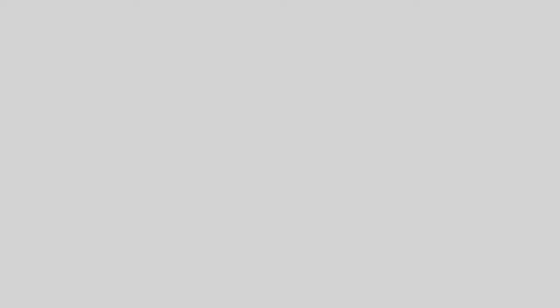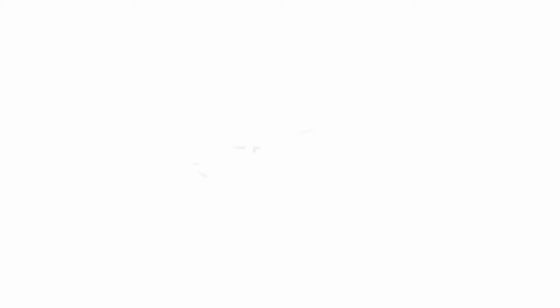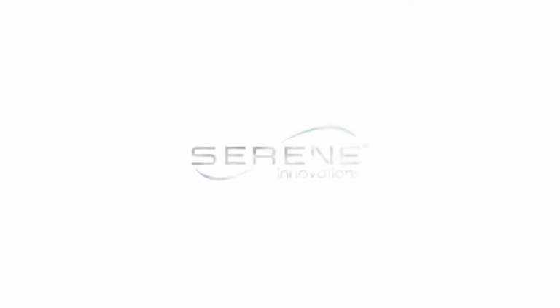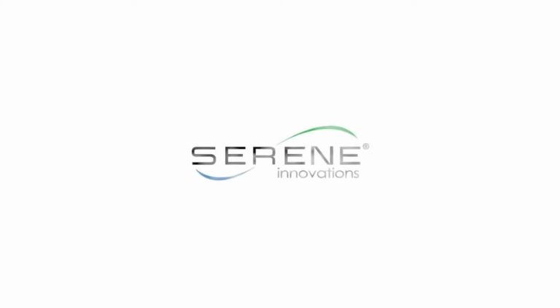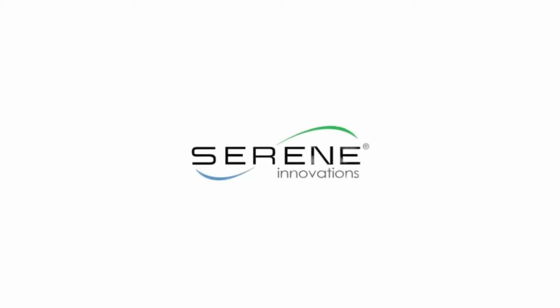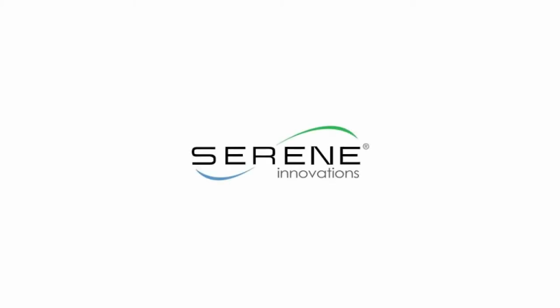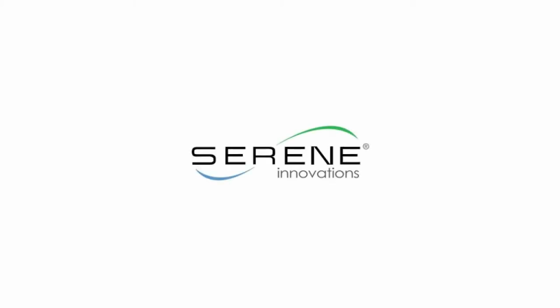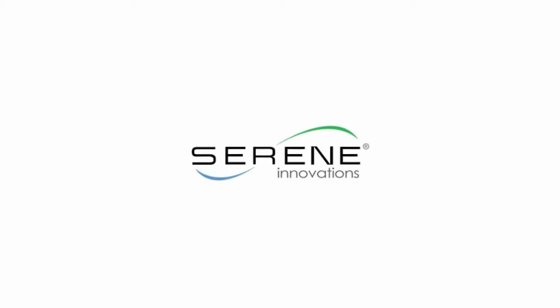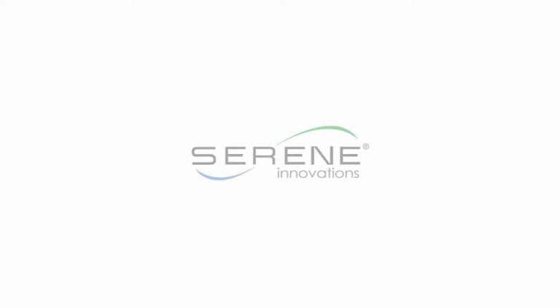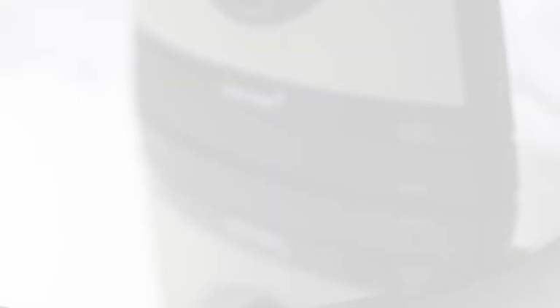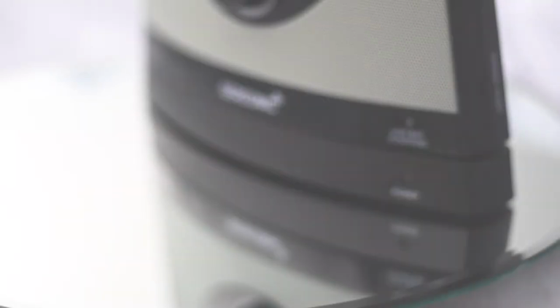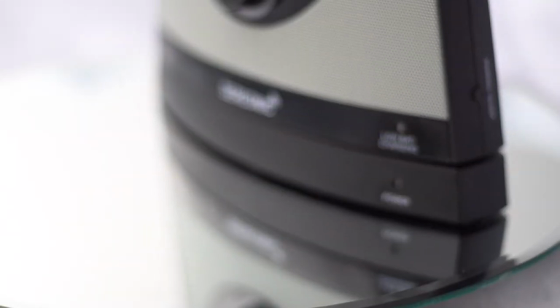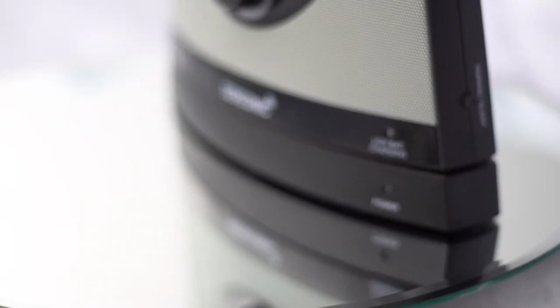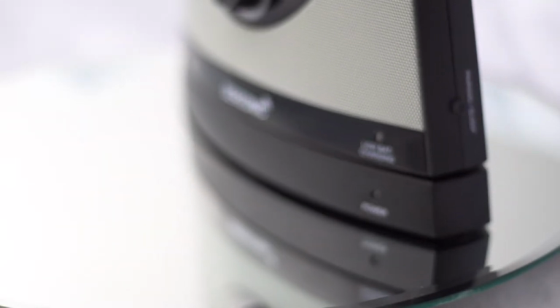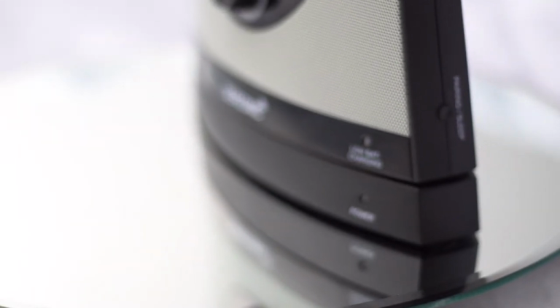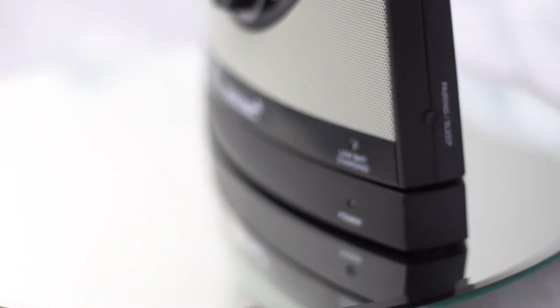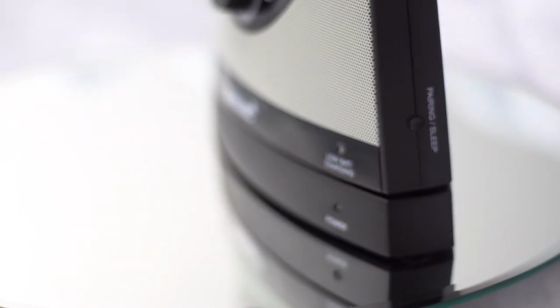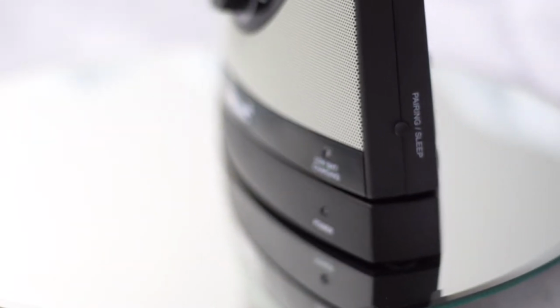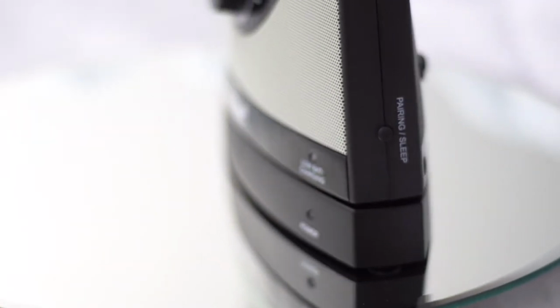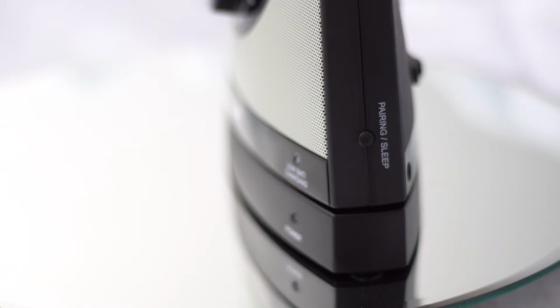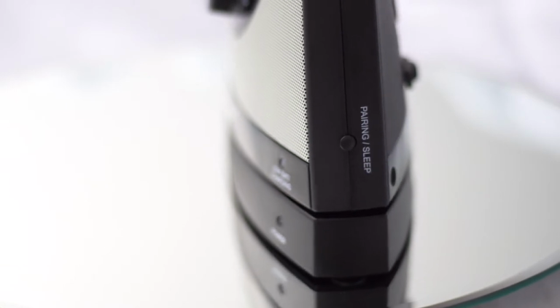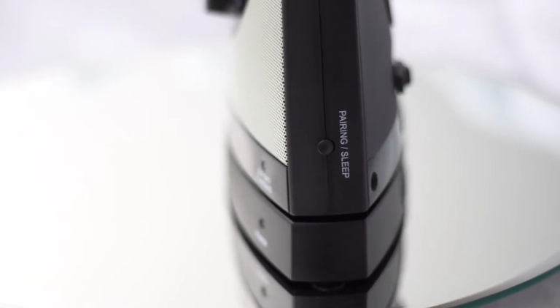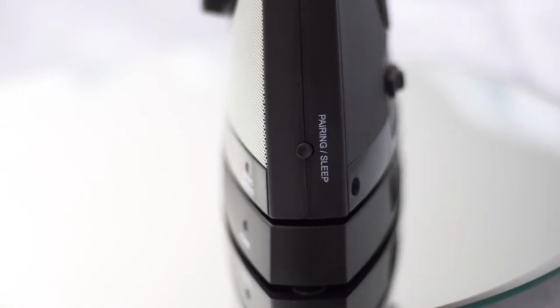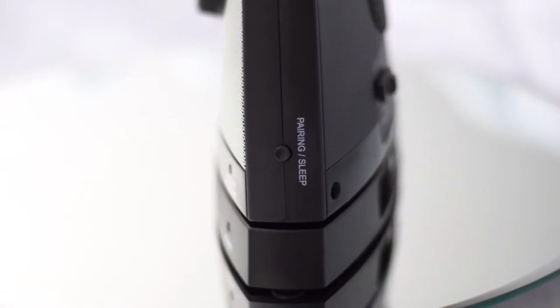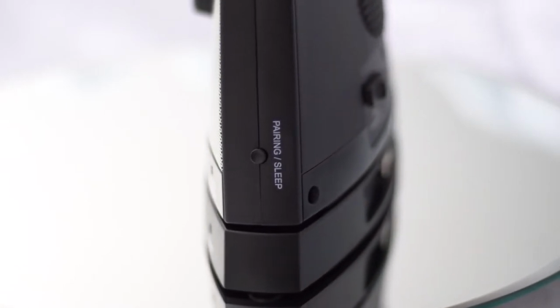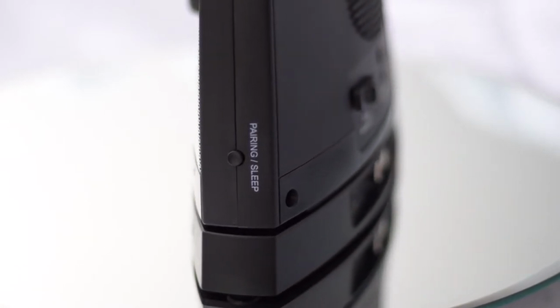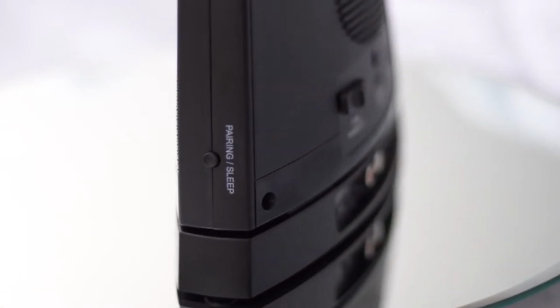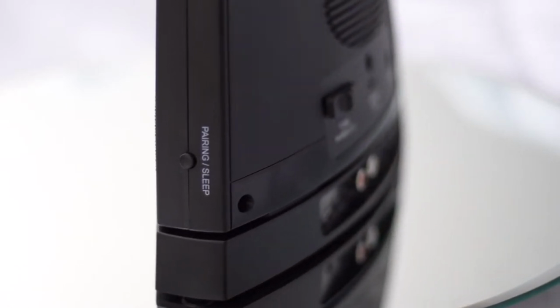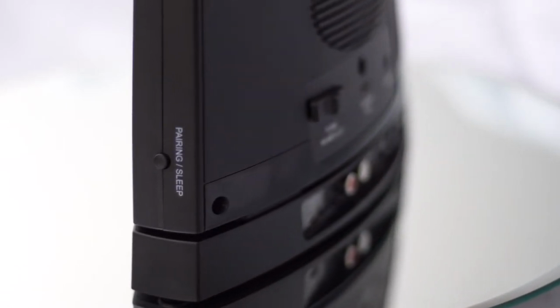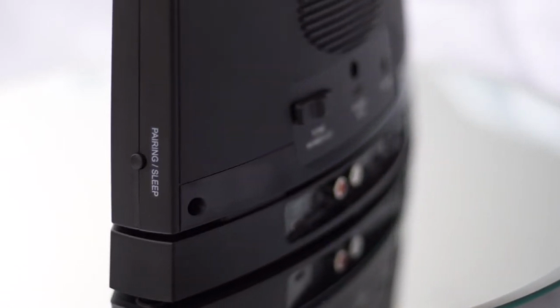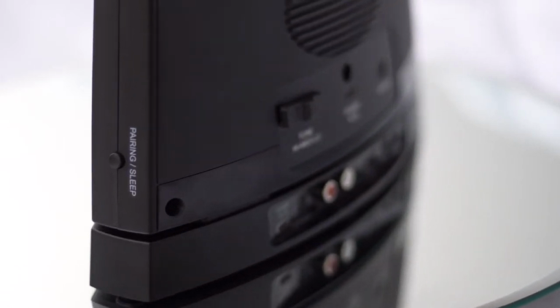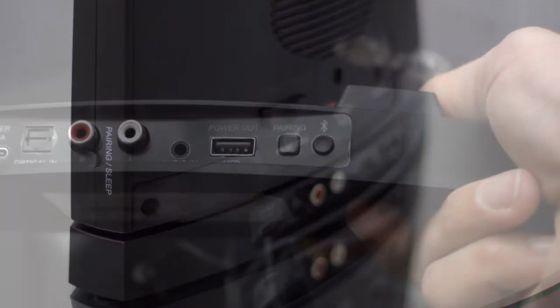Hello and welcome to Serene Innovations. The Serionic TV Soundbox comes with various options for connectivity and has a number of built-in features, including ones that allow you to use Bluetooth pairing to a Bluetooth device.